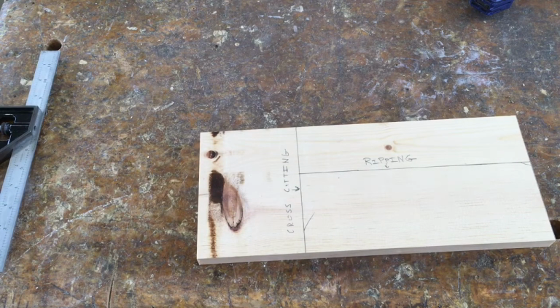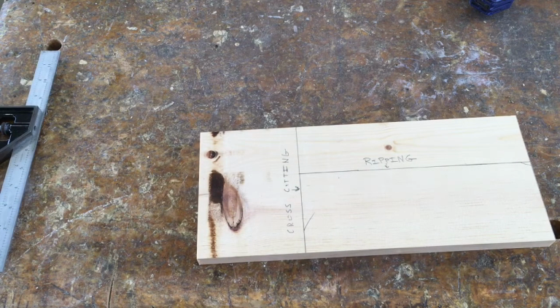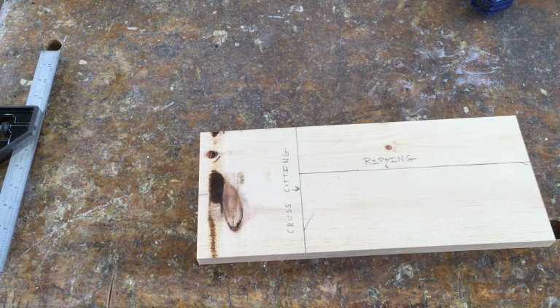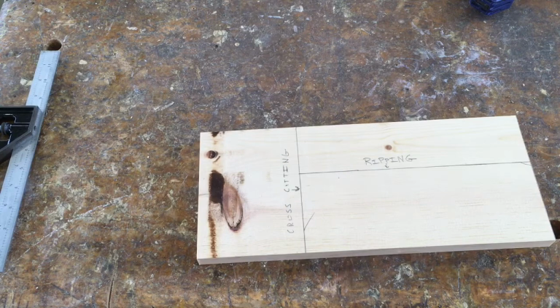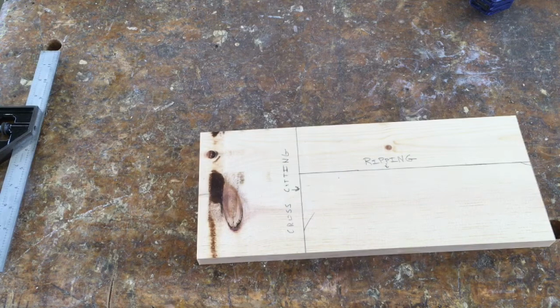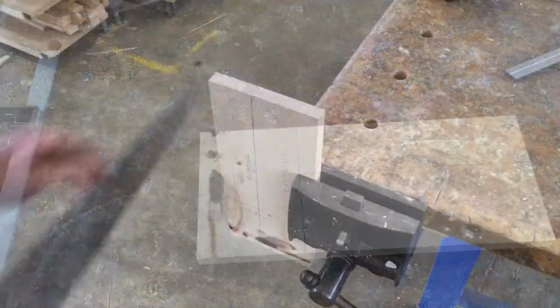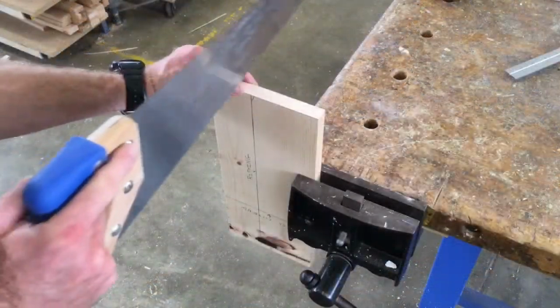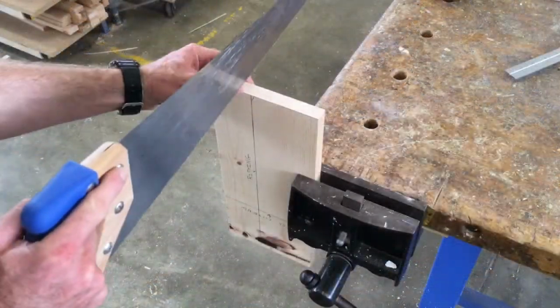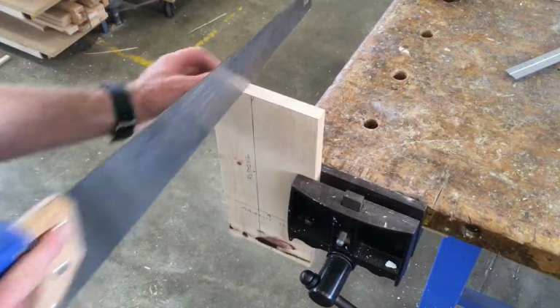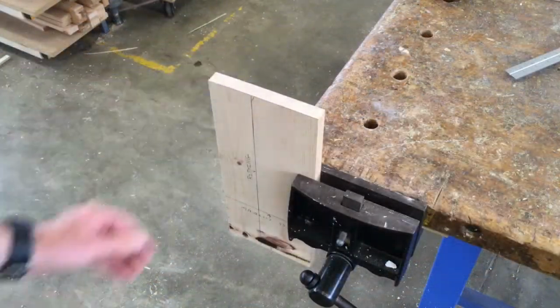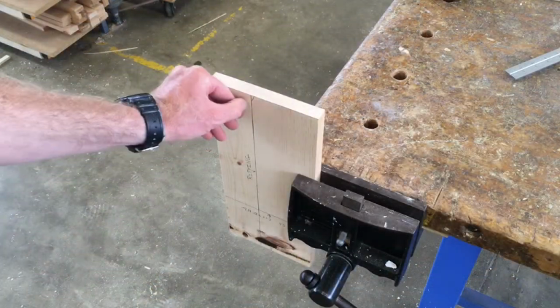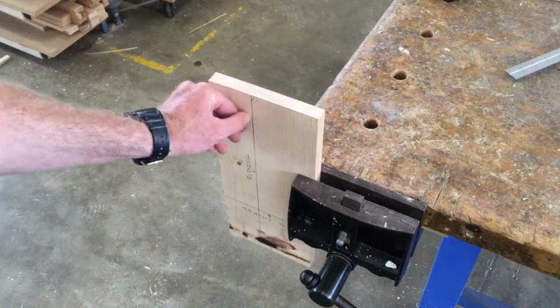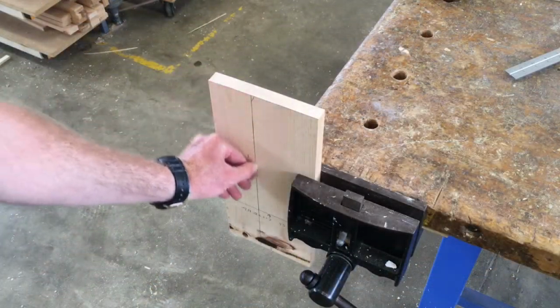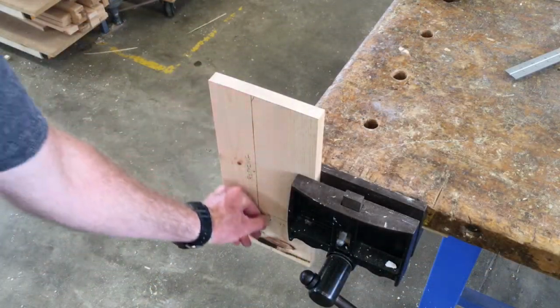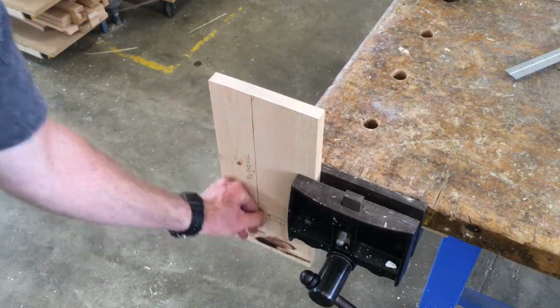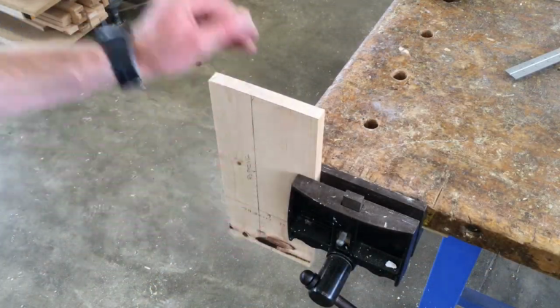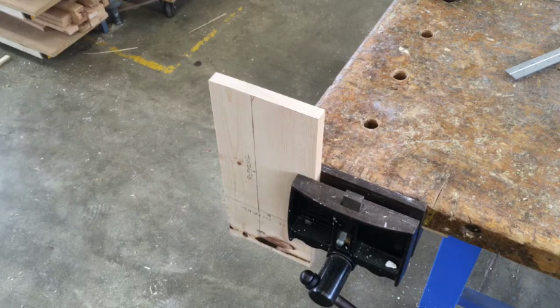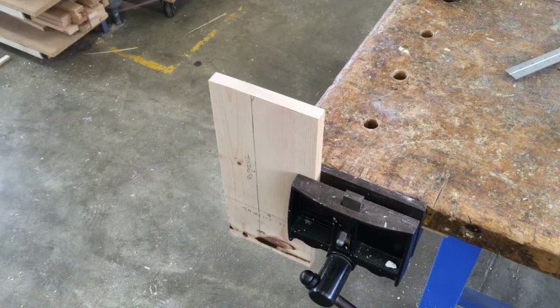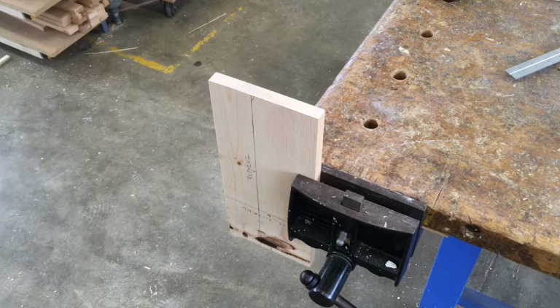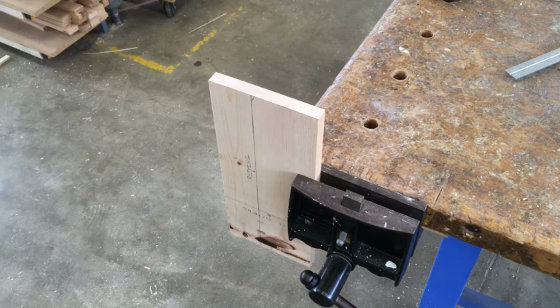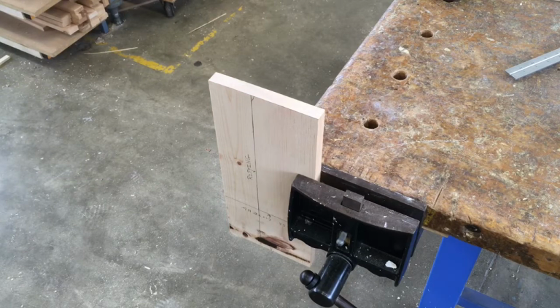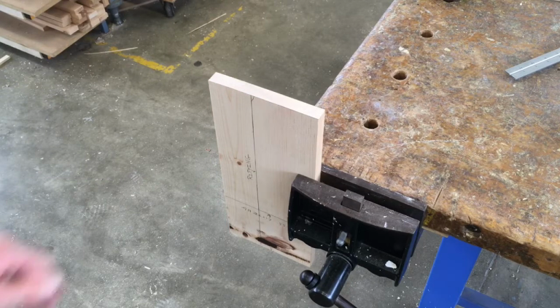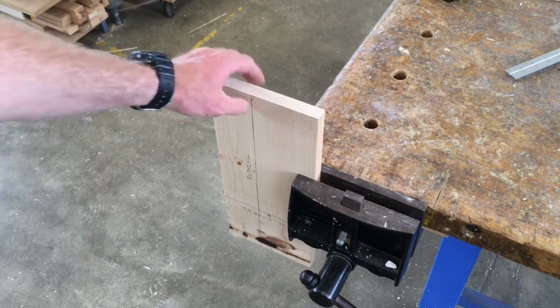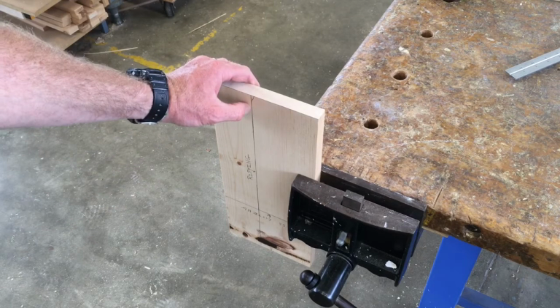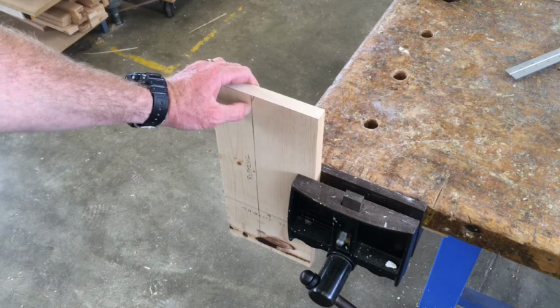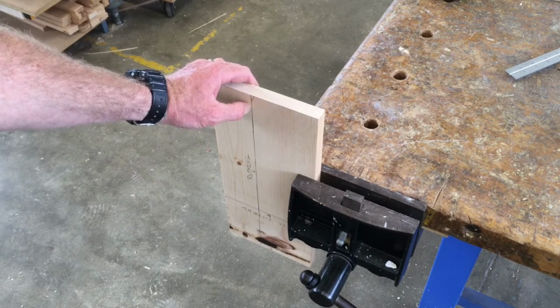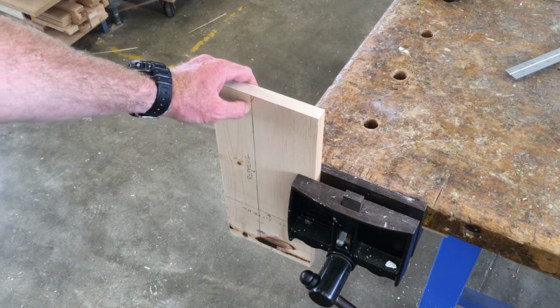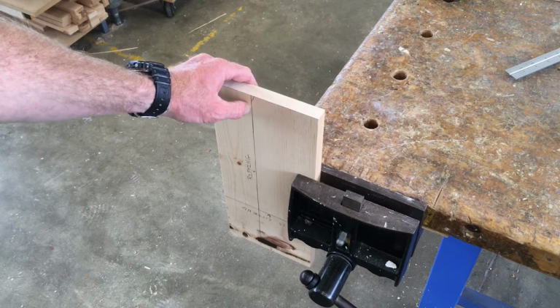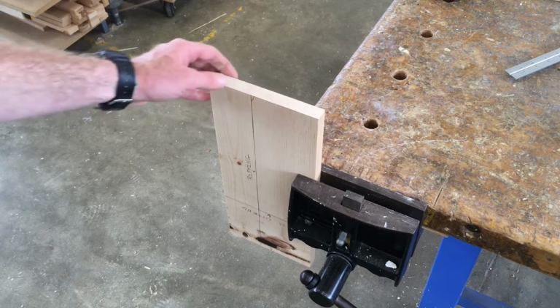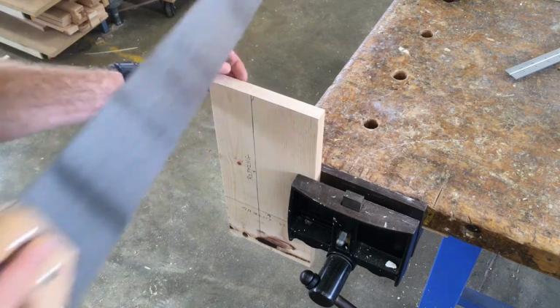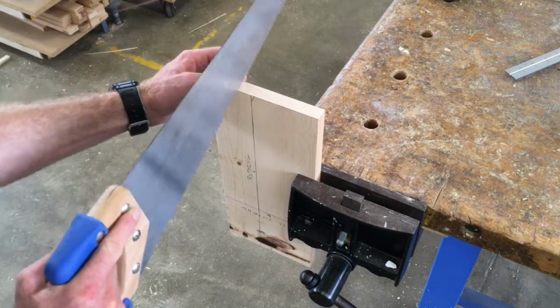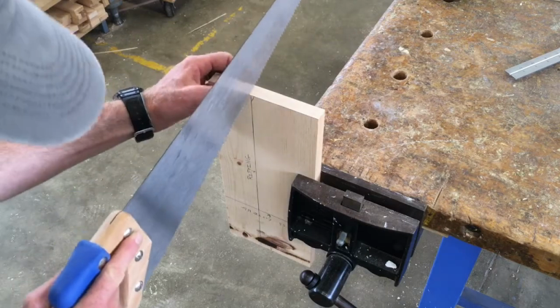I'm going to start out by ripping the piece of wood. Typically it's always a good idea to rip first. Since I'm using hand tools, I'm going to stay a little bit away from the line.